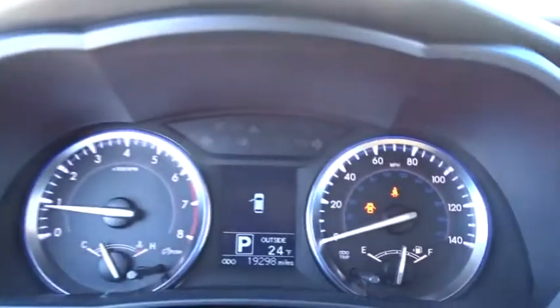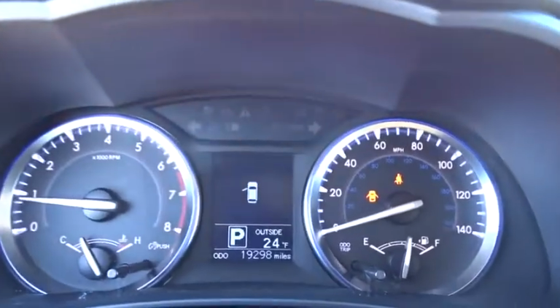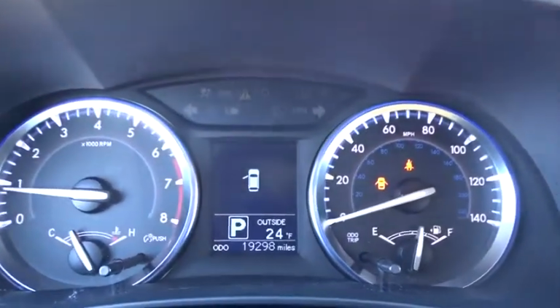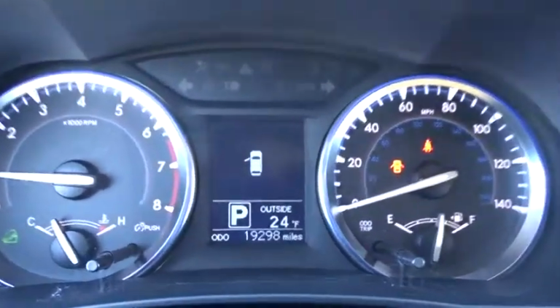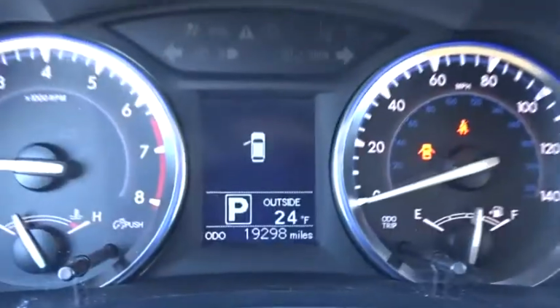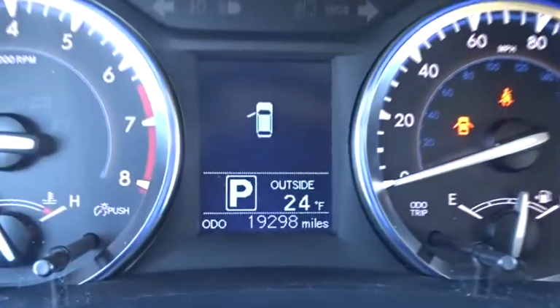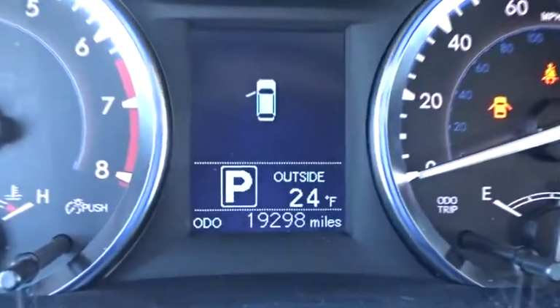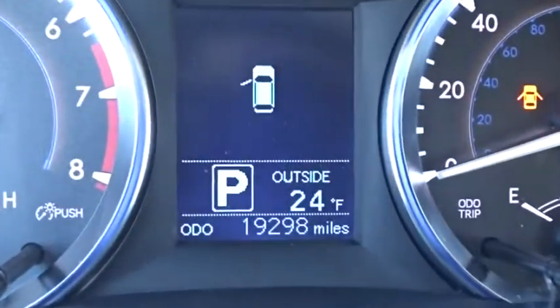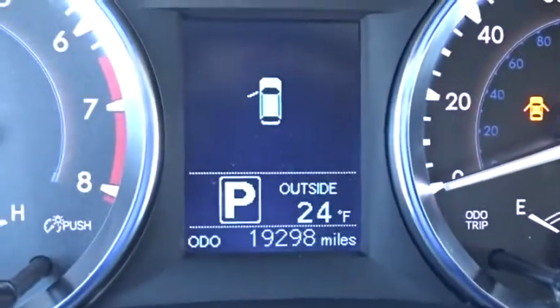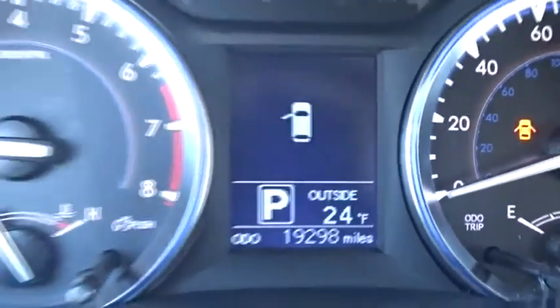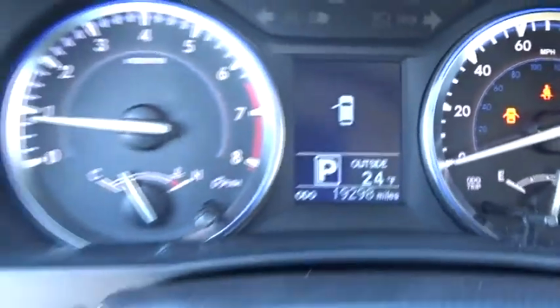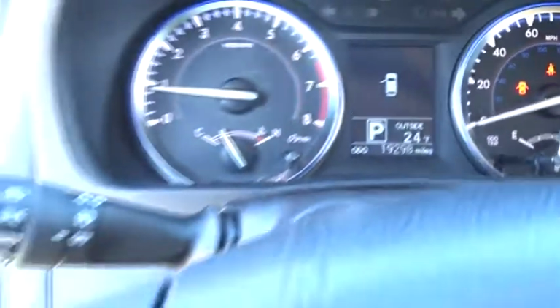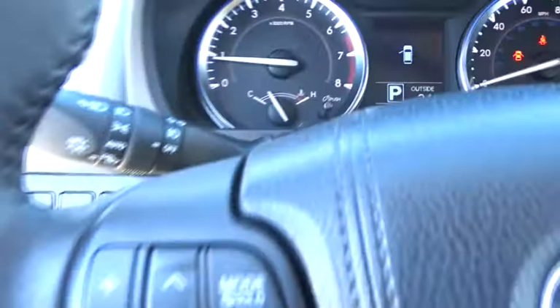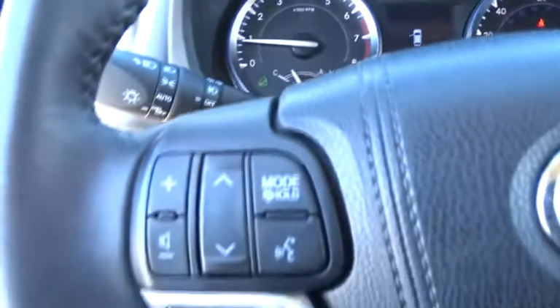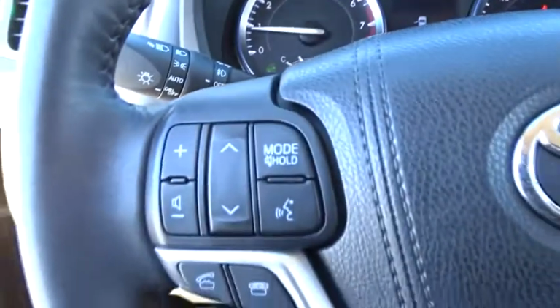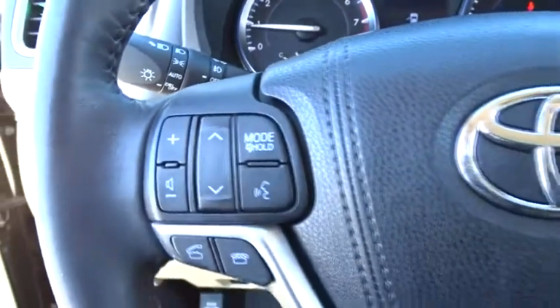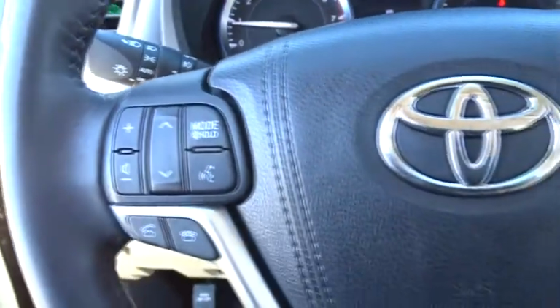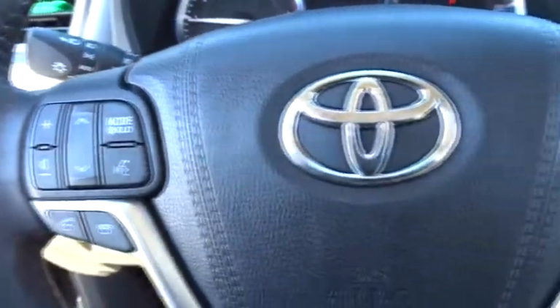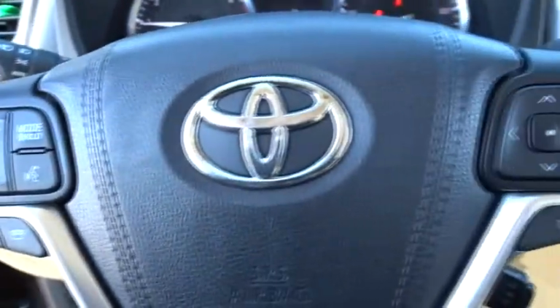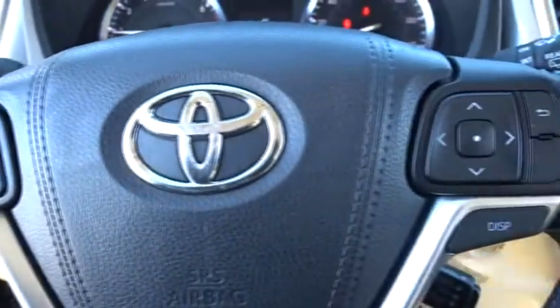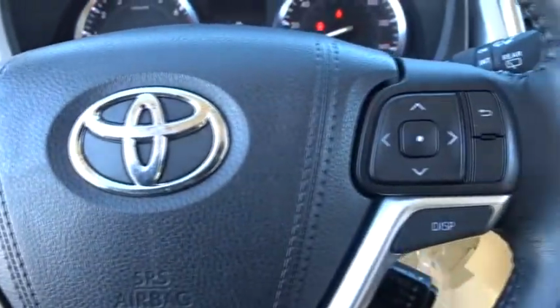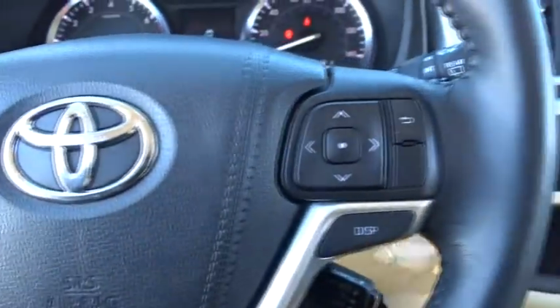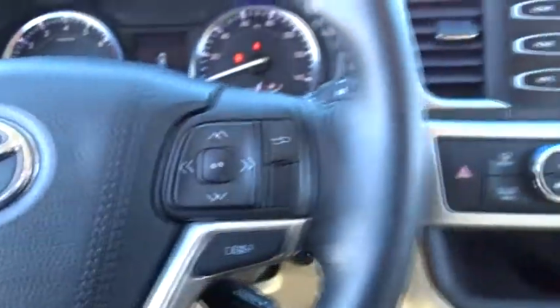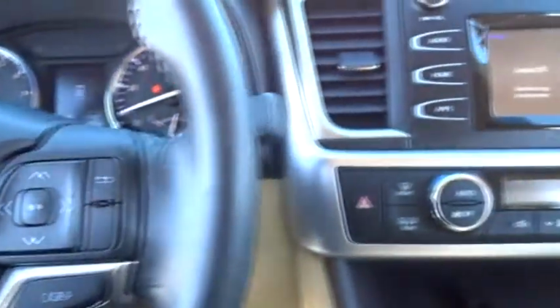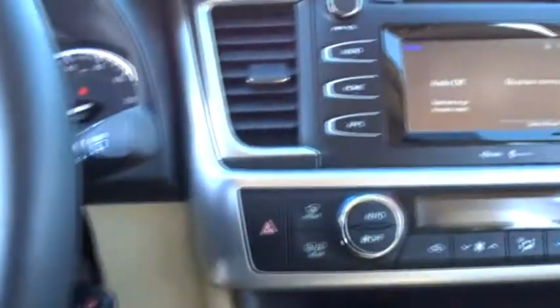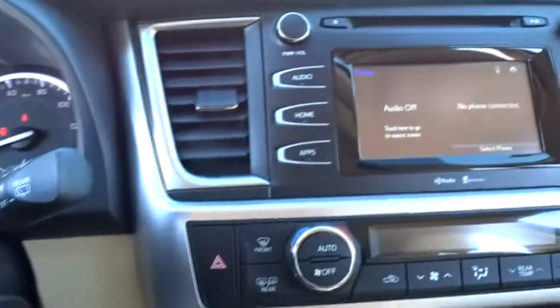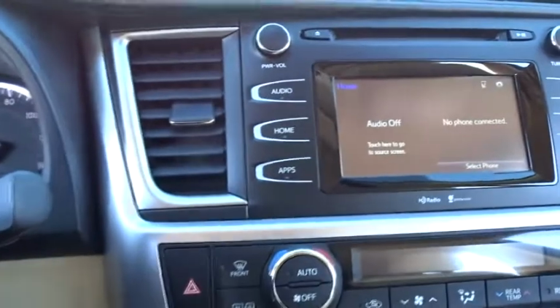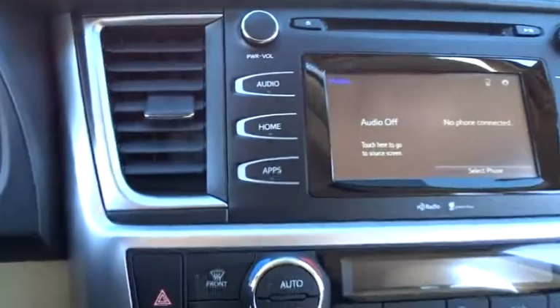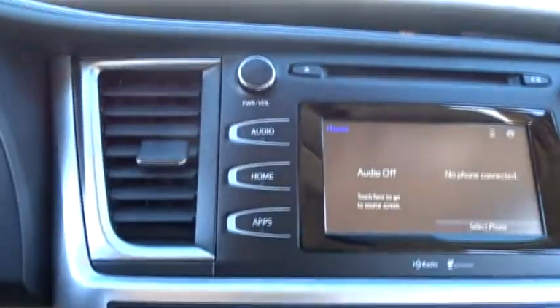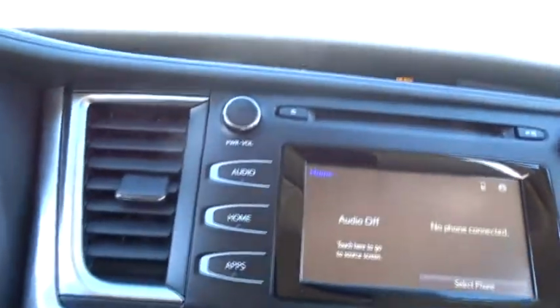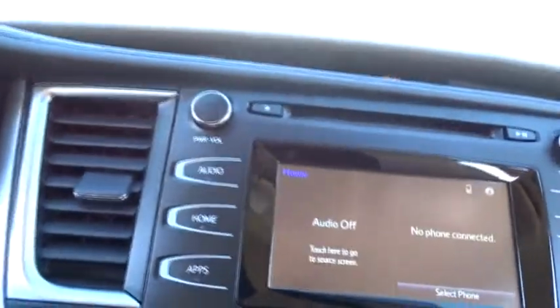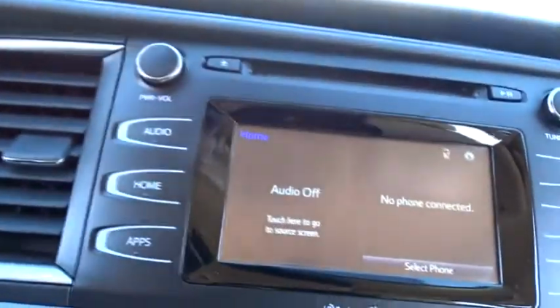This vehicle has less than 20,000 miles. Here are some of this vehicle's great options: stability control, traction control, keyless entry, steering wheel audio control, power liftgate, backup camera.